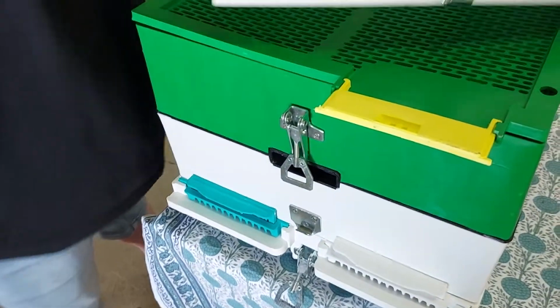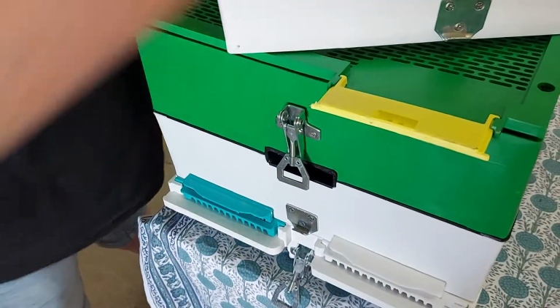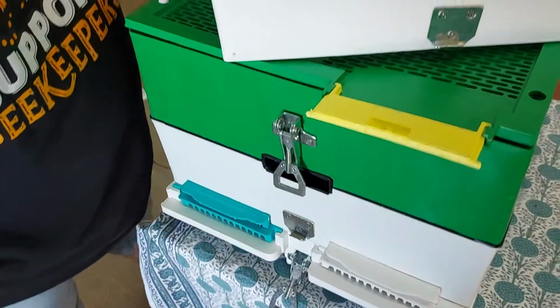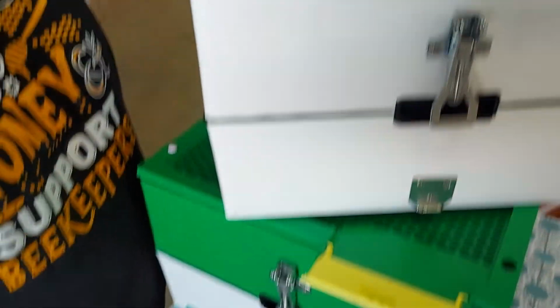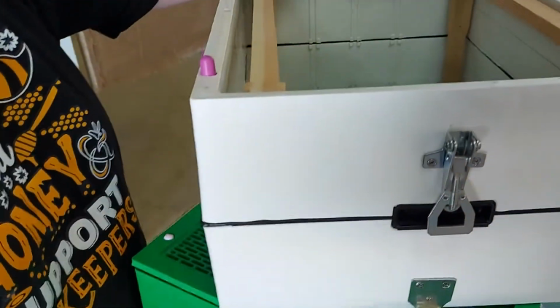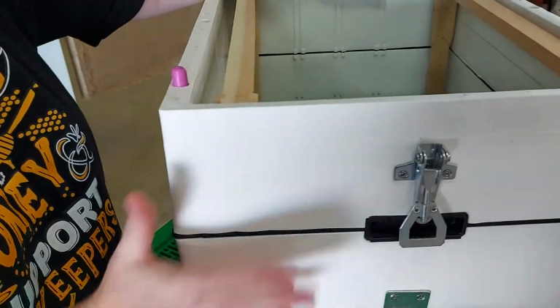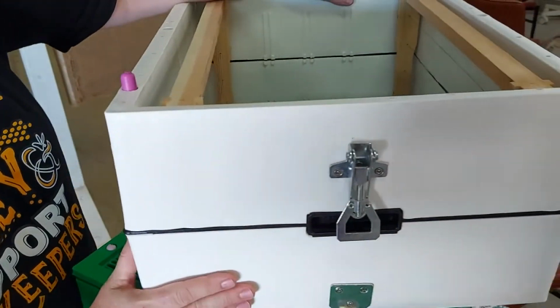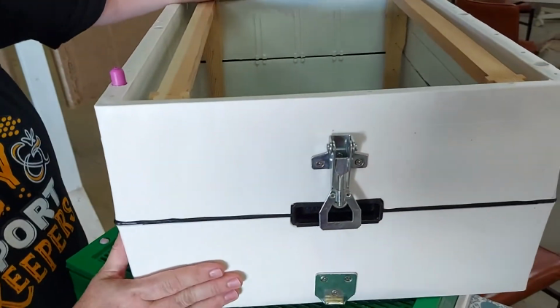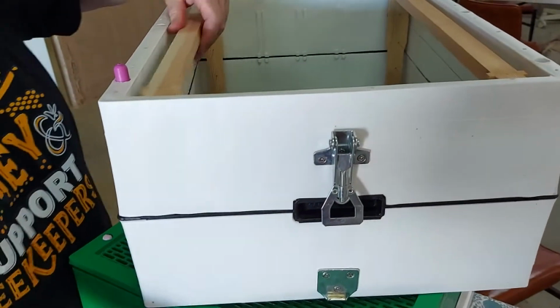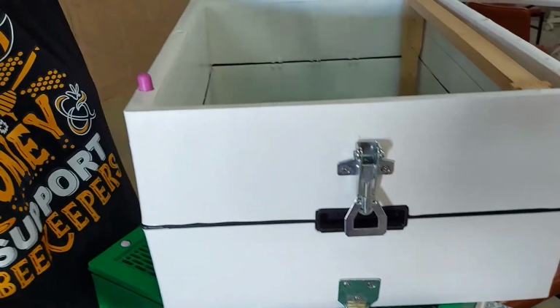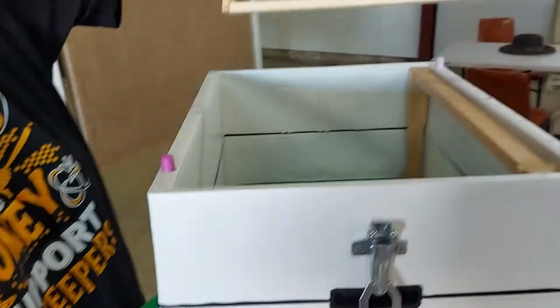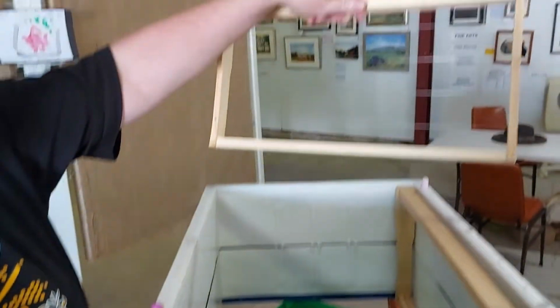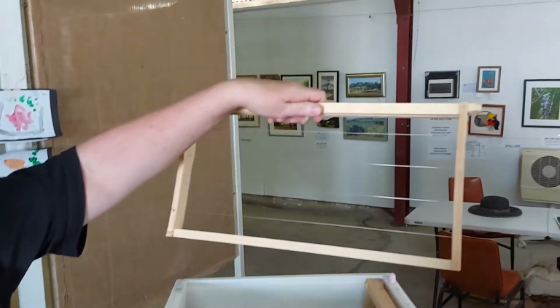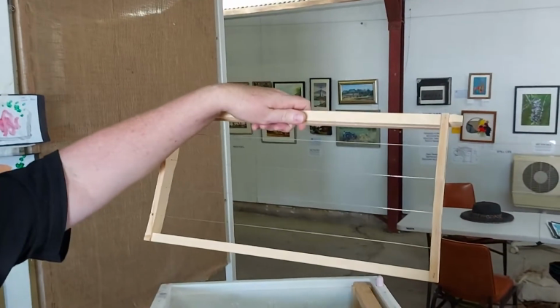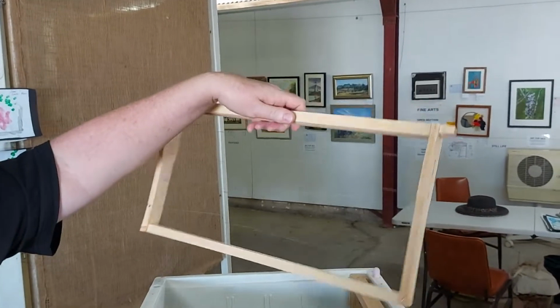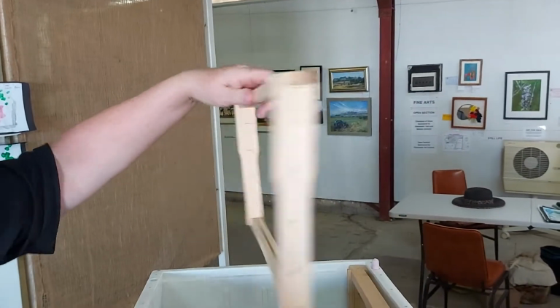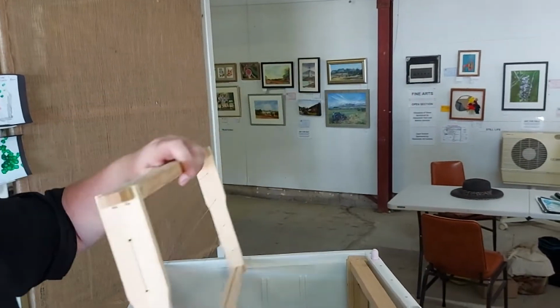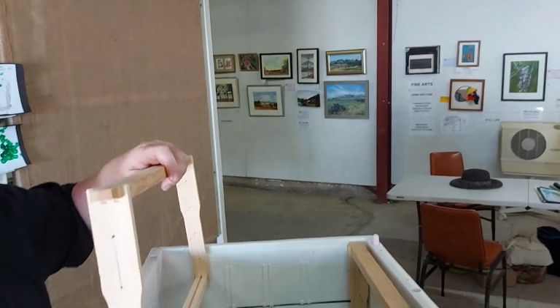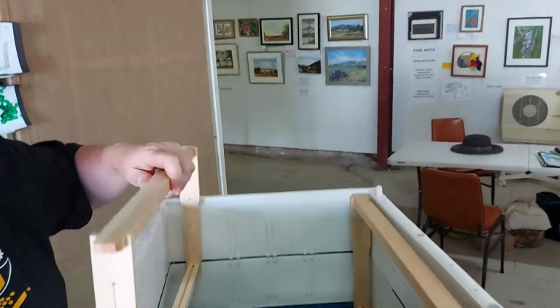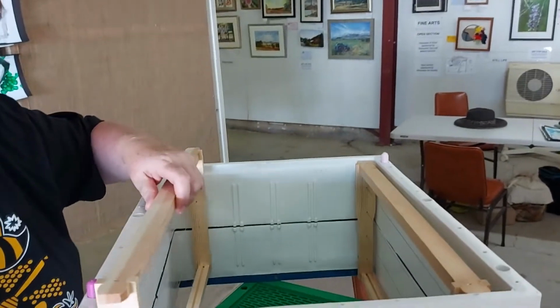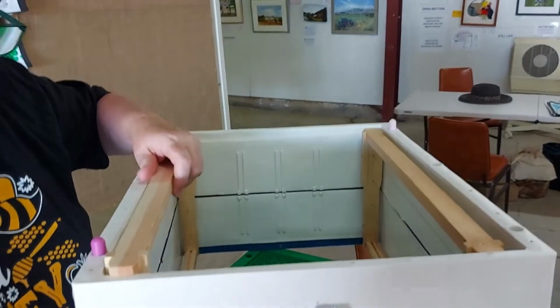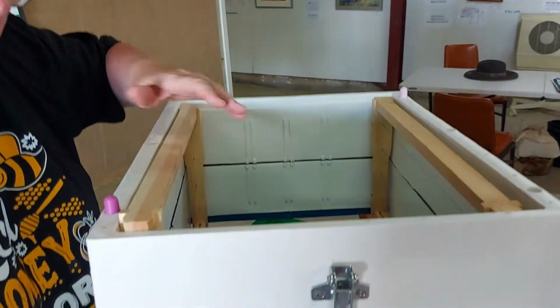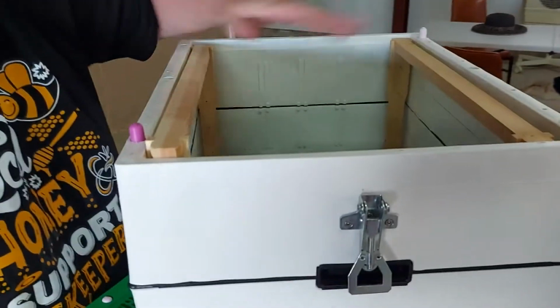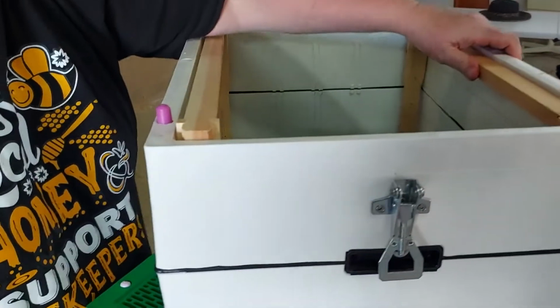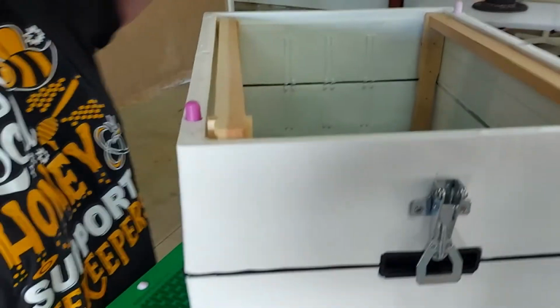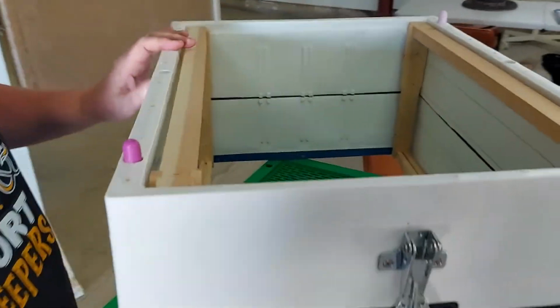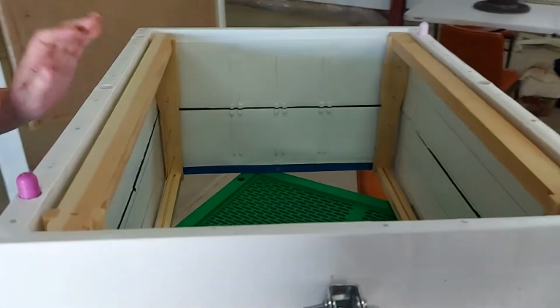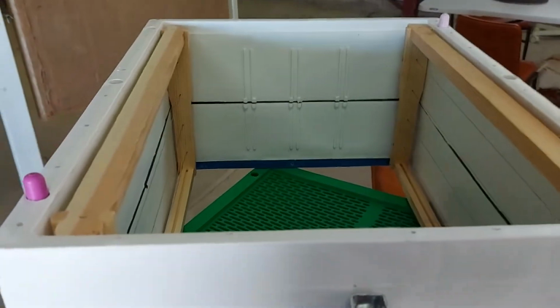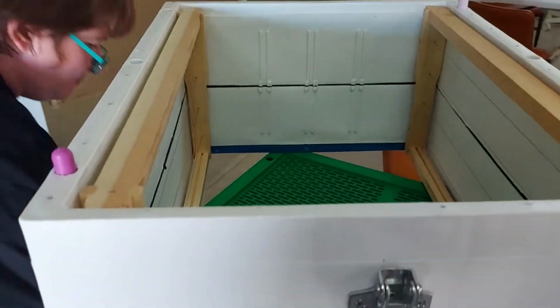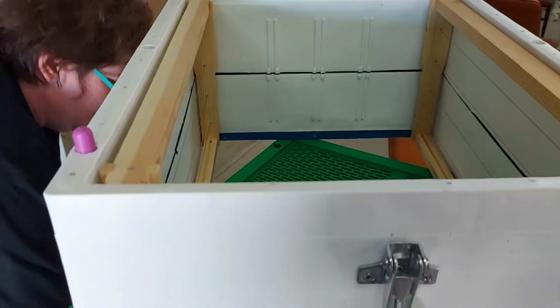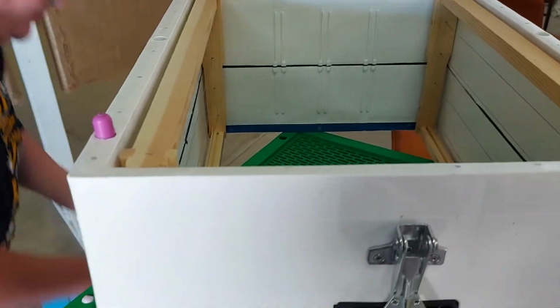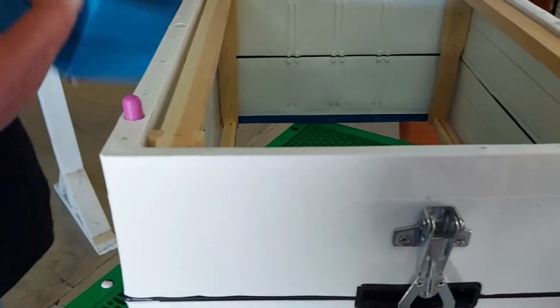Now this is another one of our boxes — this is a super box. As you can see, it takes the super size. It also takes ten frames, not eight. So it's a jumbo — actually a lot bigger than regular ones.